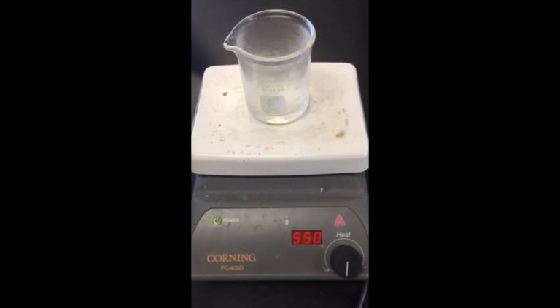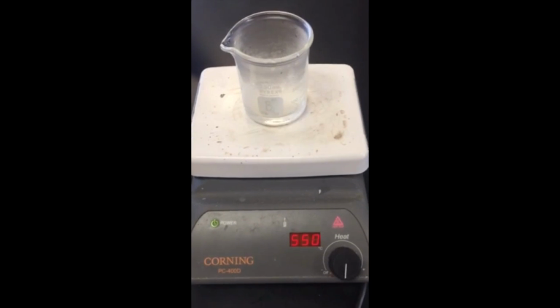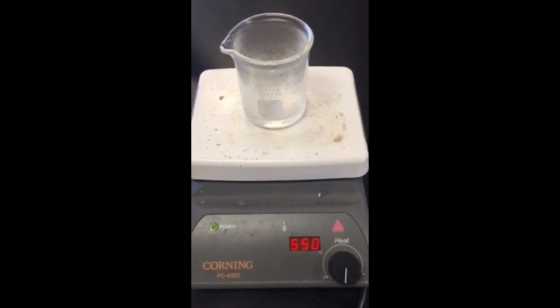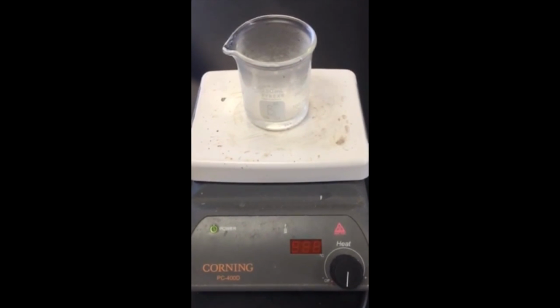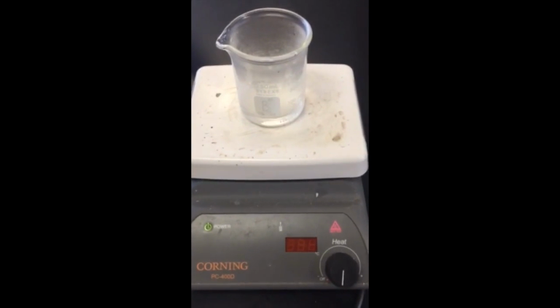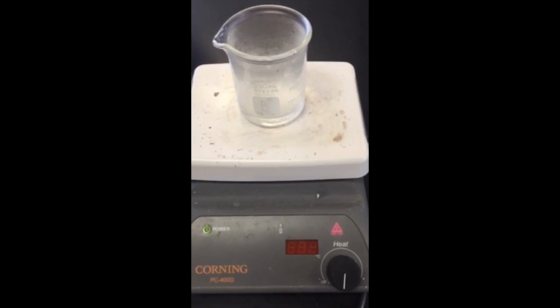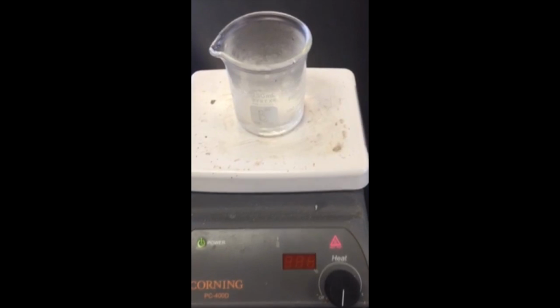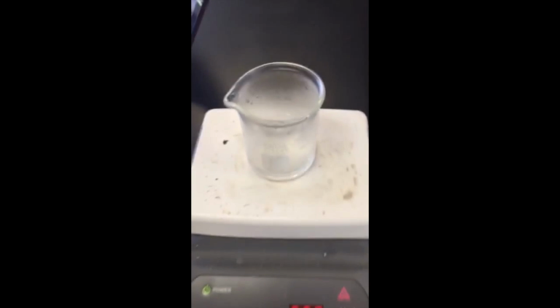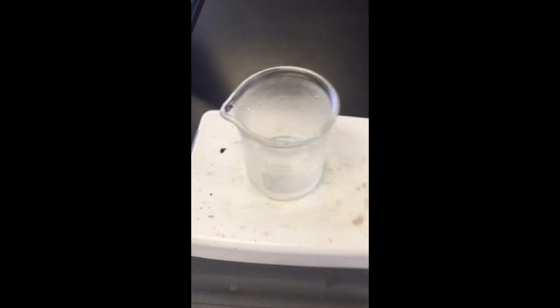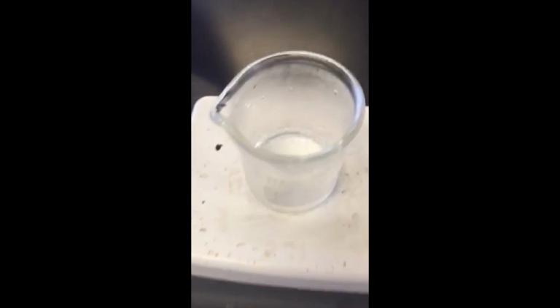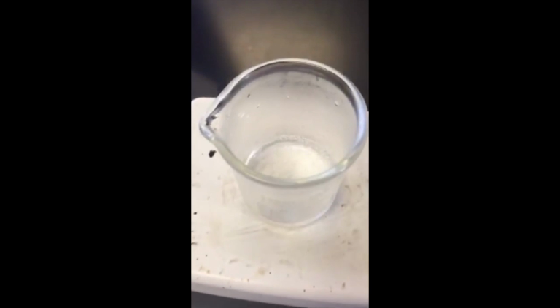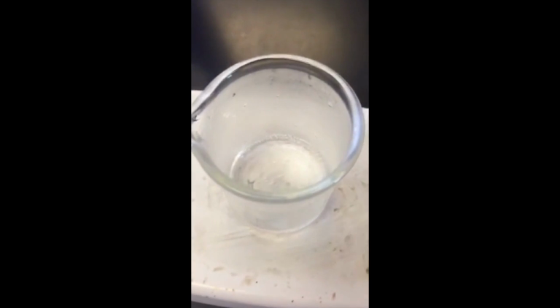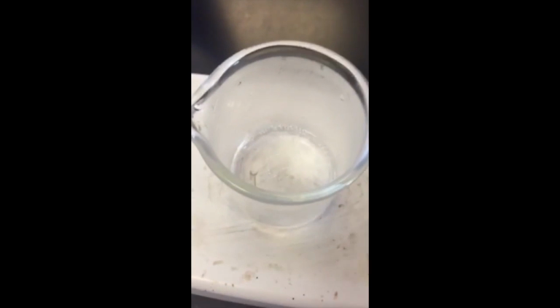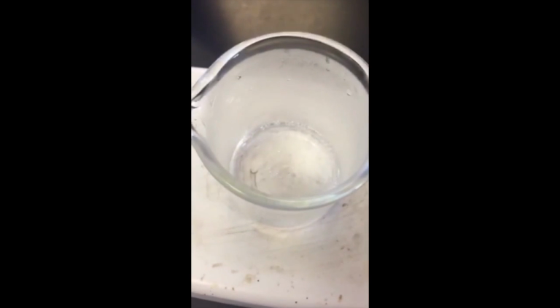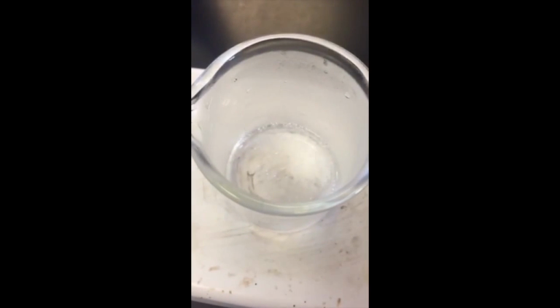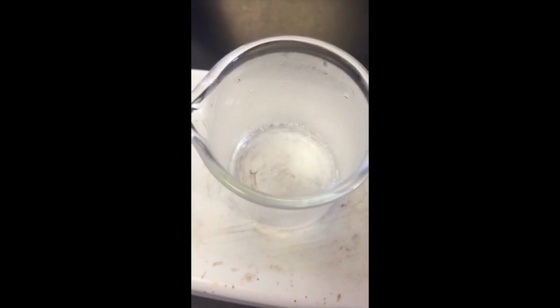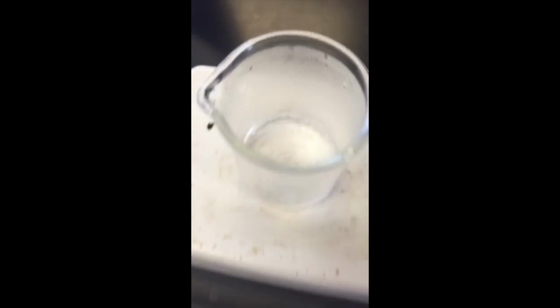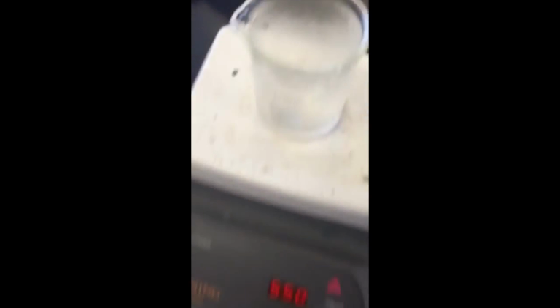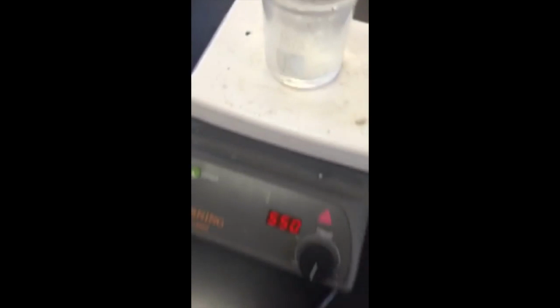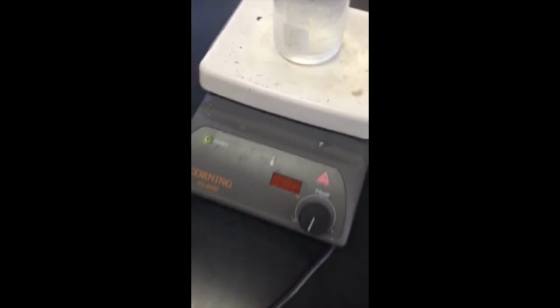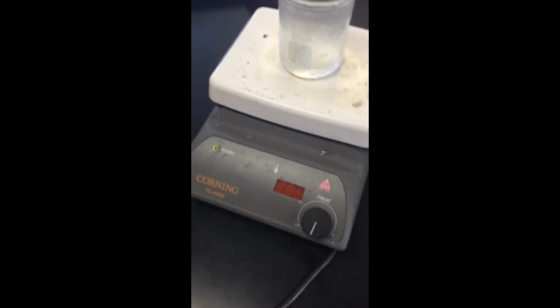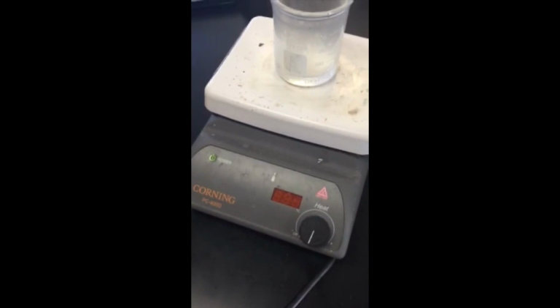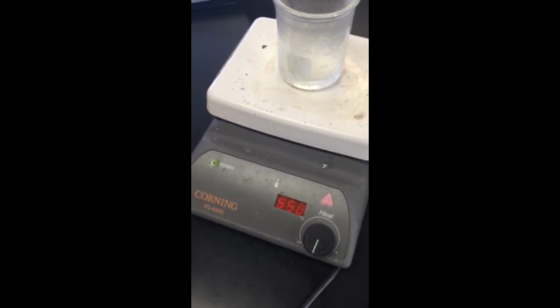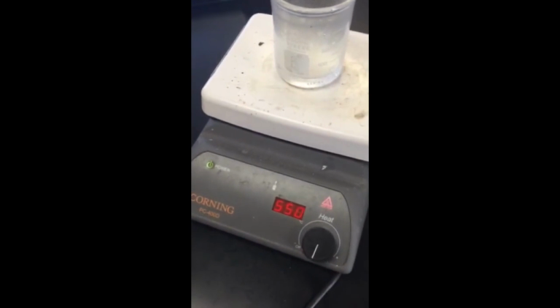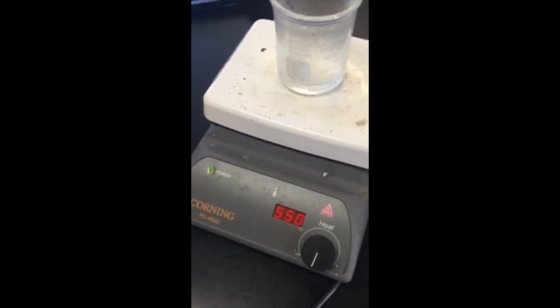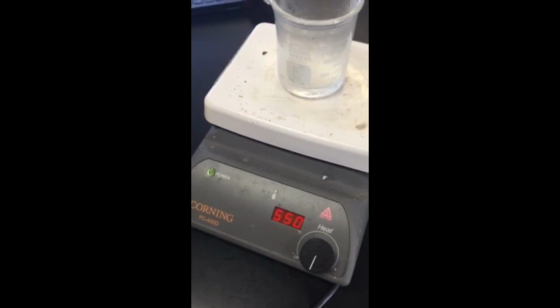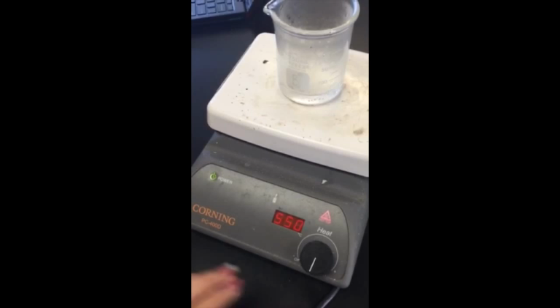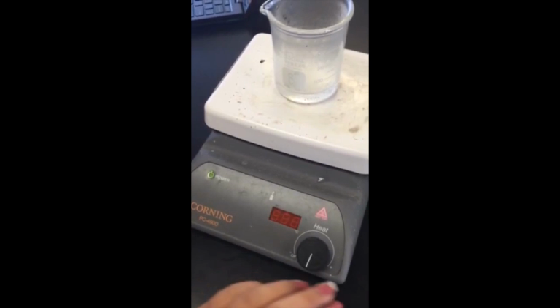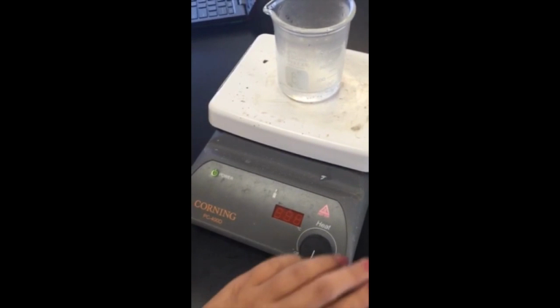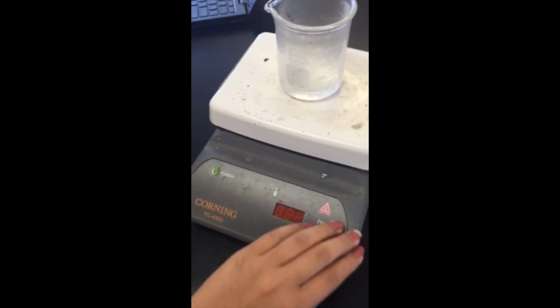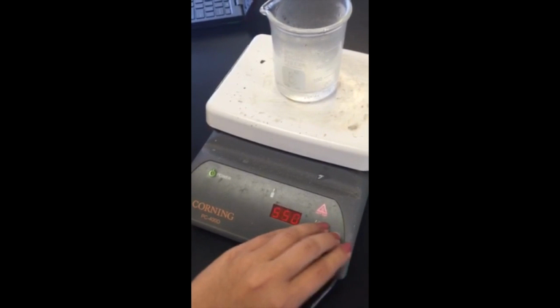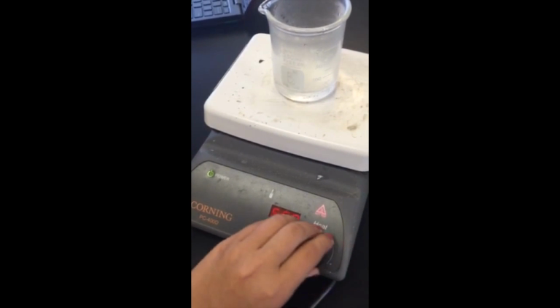Three to five minutes later the water is boiling. The heat is still on 550, we're going to turn off the heat.